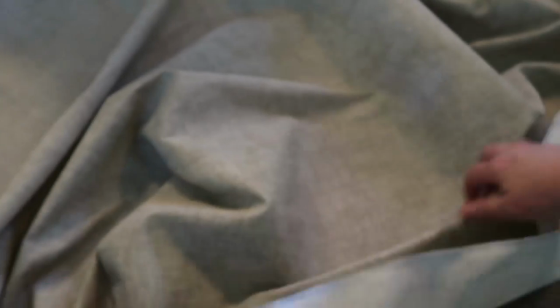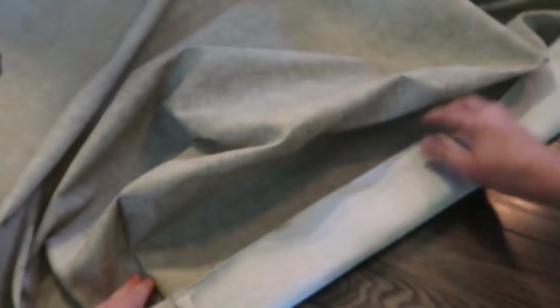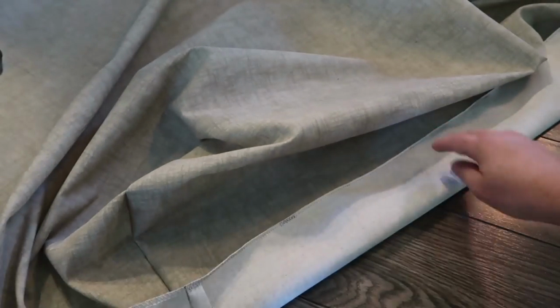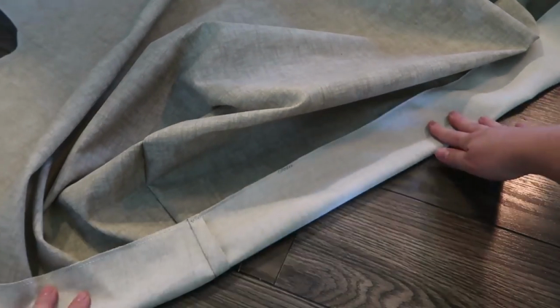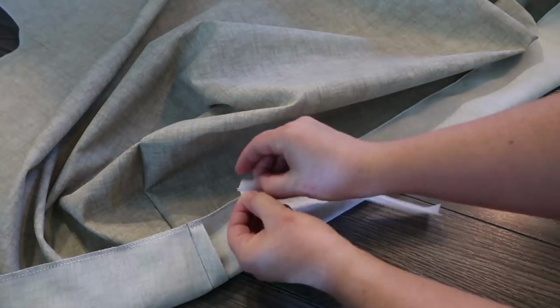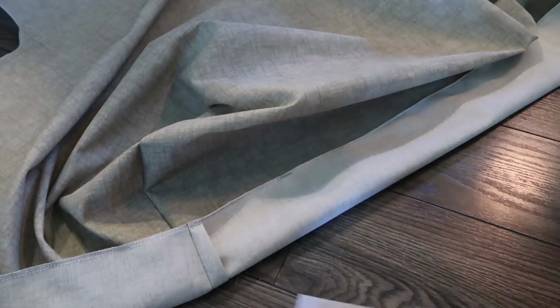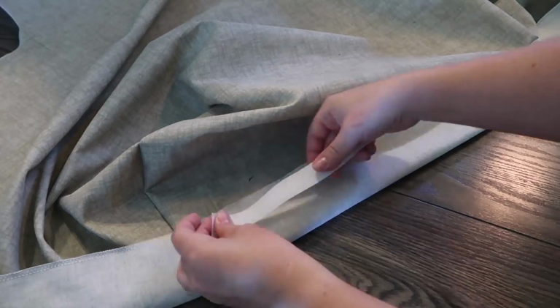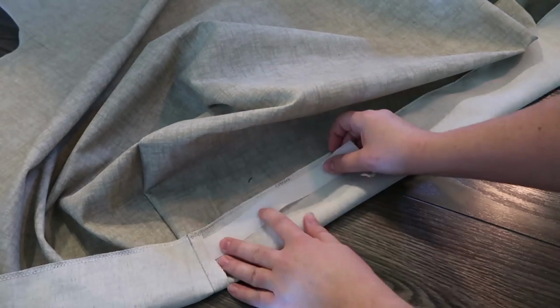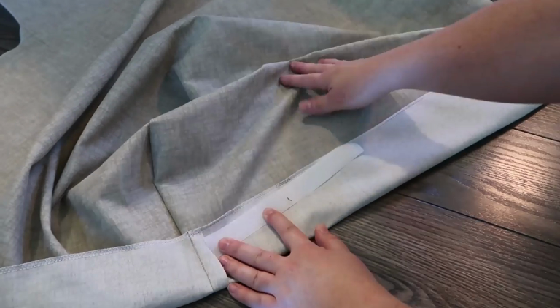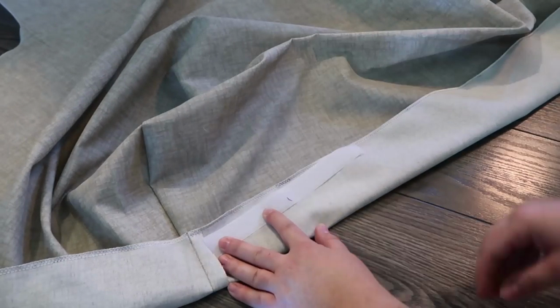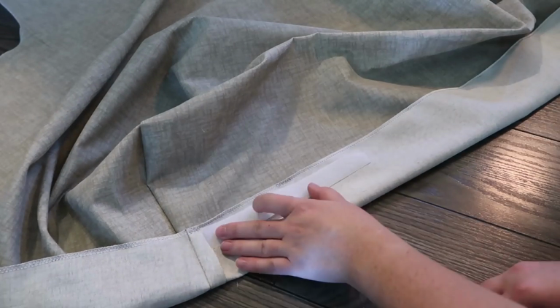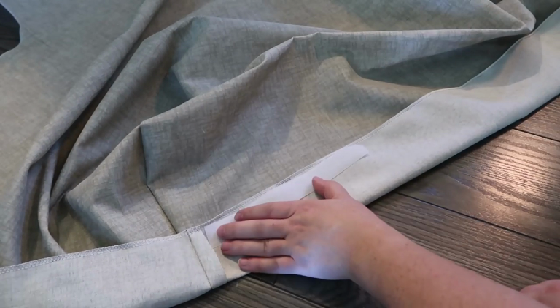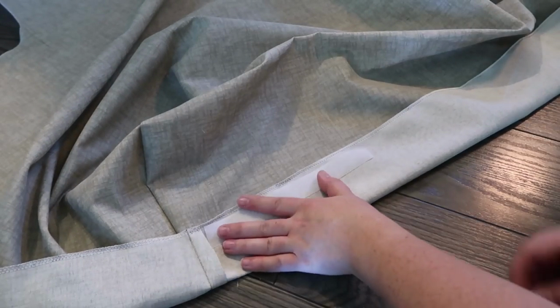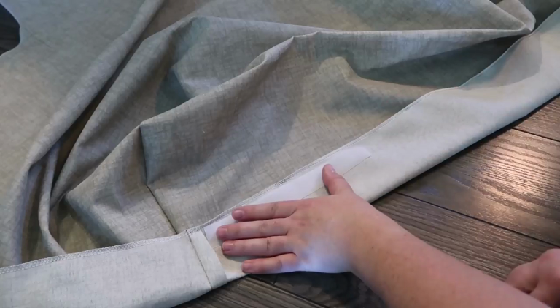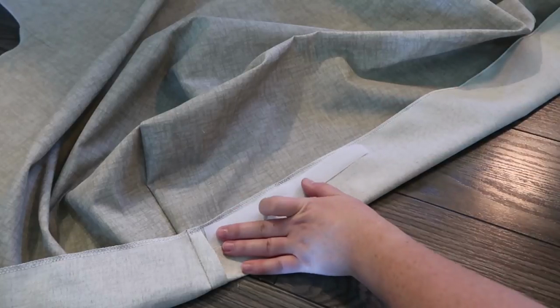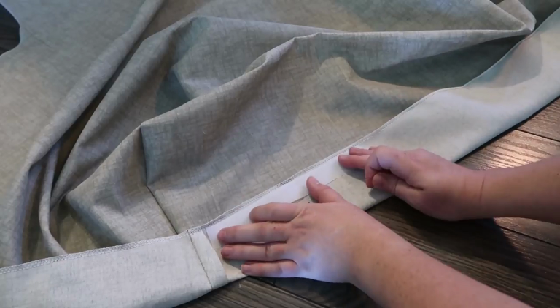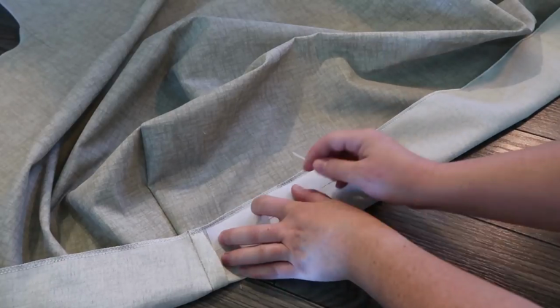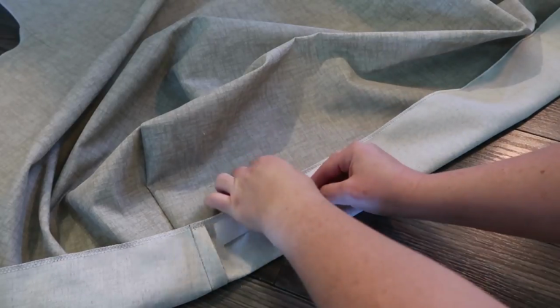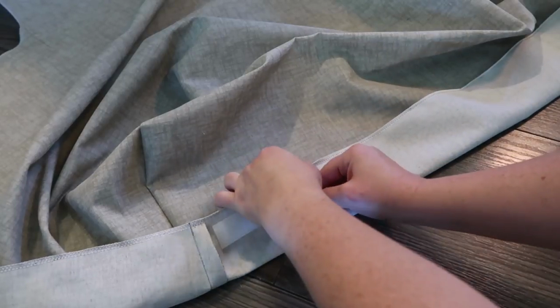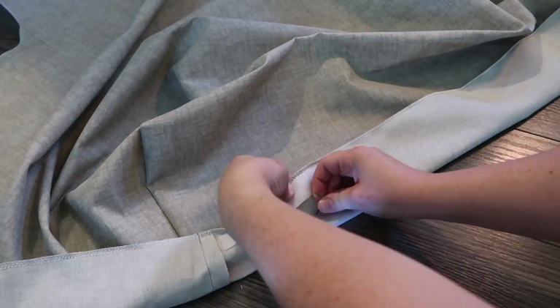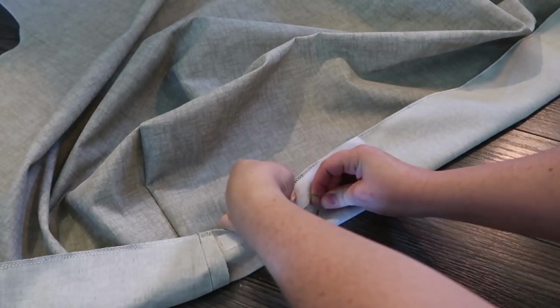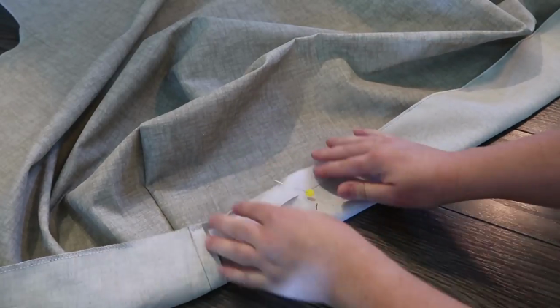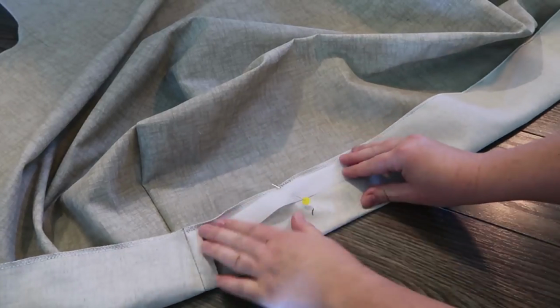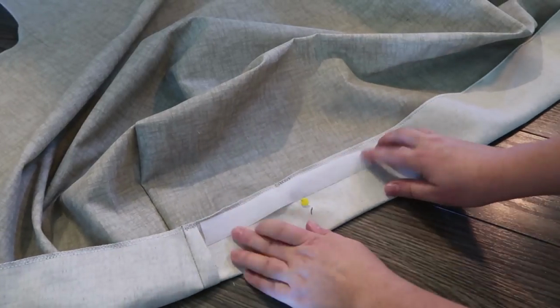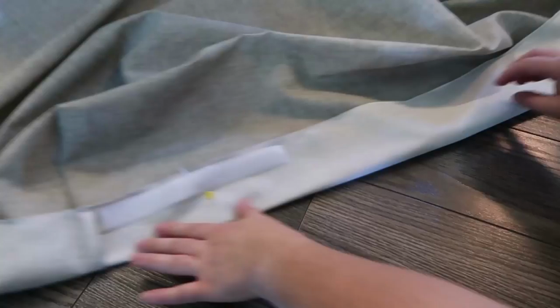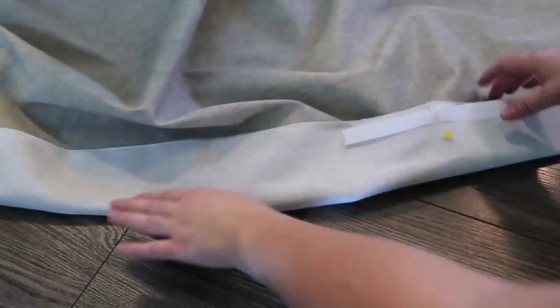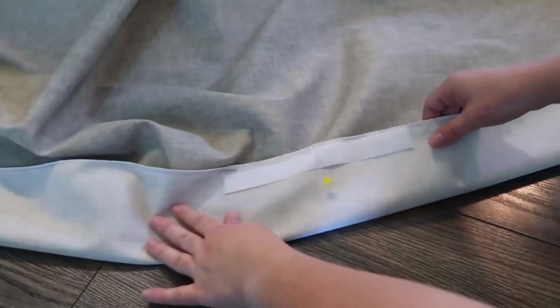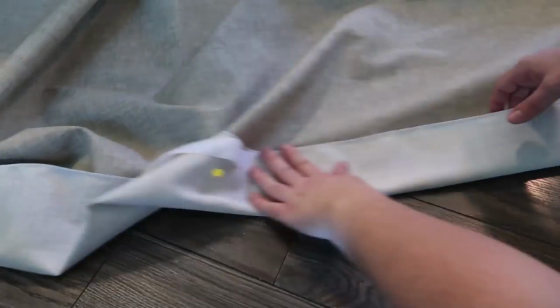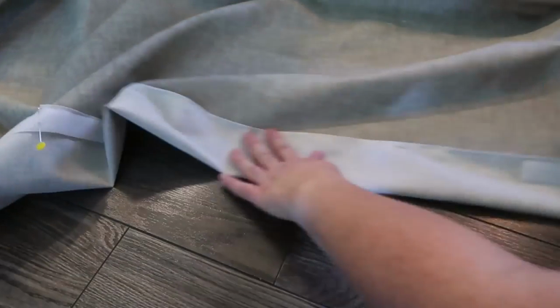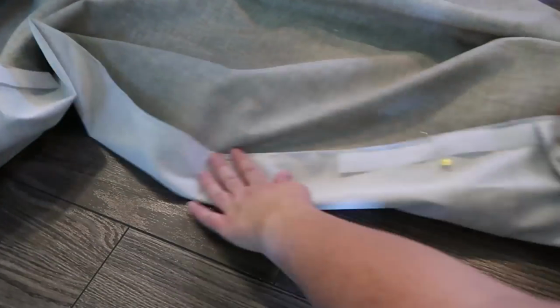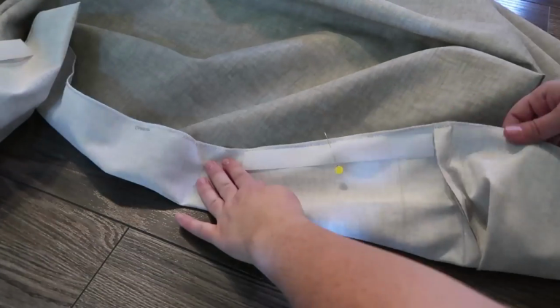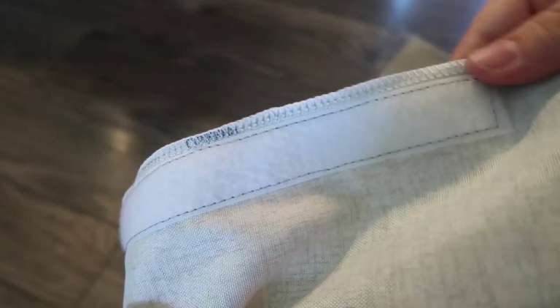Next I'm going to serge or zigzag all the way around the covers, and then I grabbed some sew-on velcro and I'm going to pin it in three places onto the bottom of the slip cover.